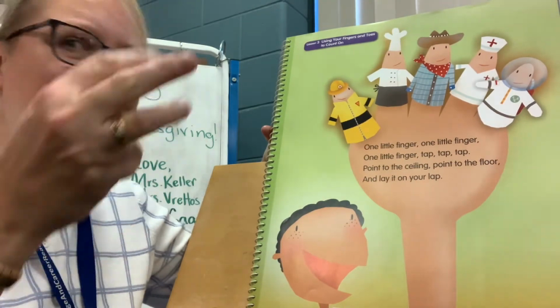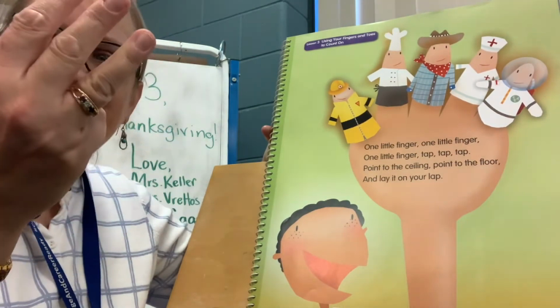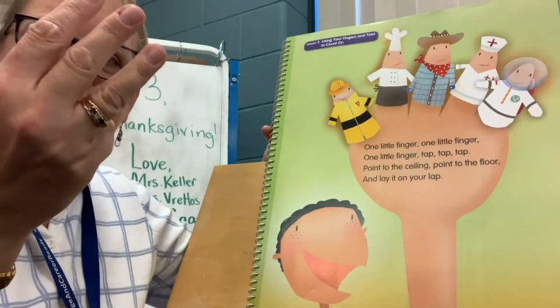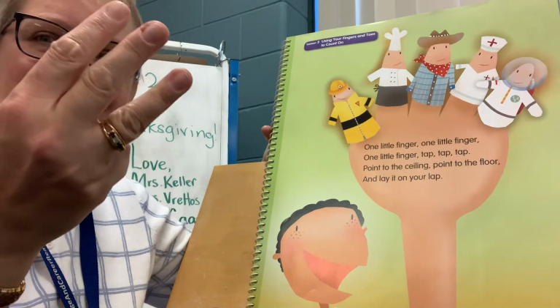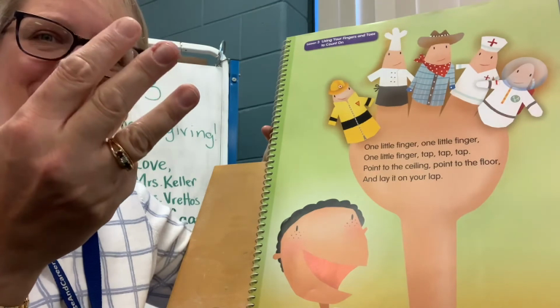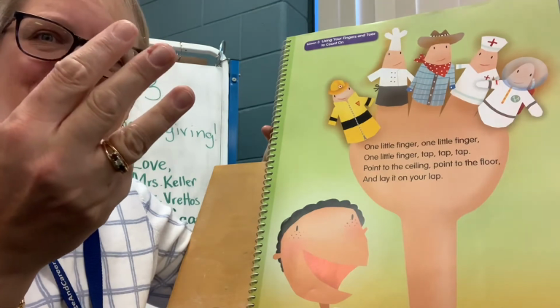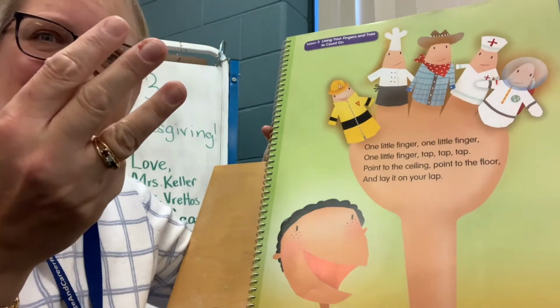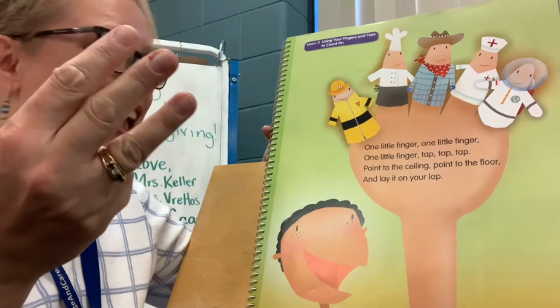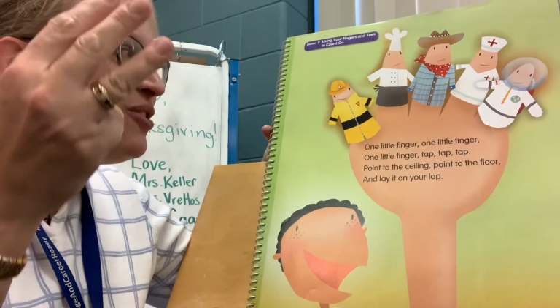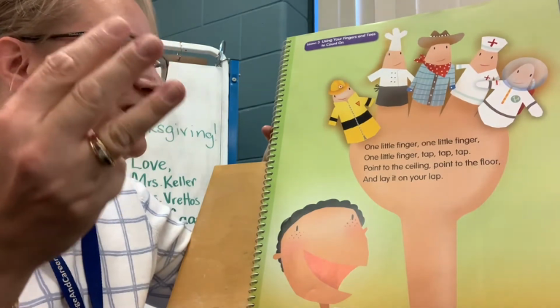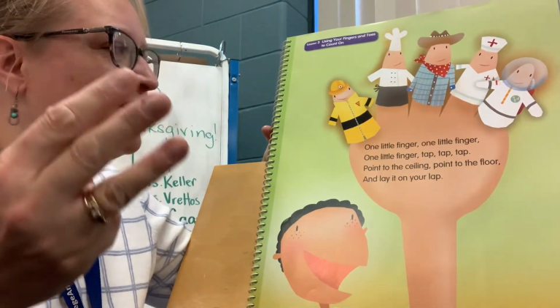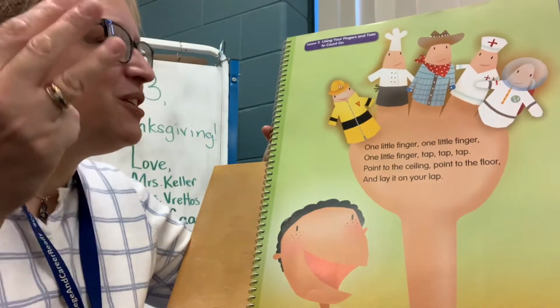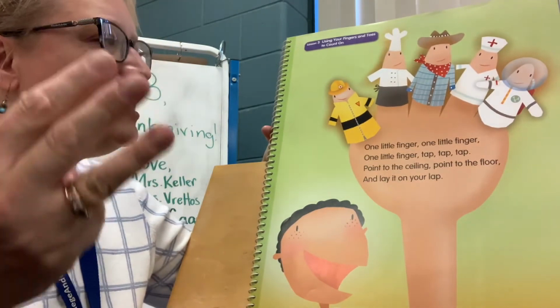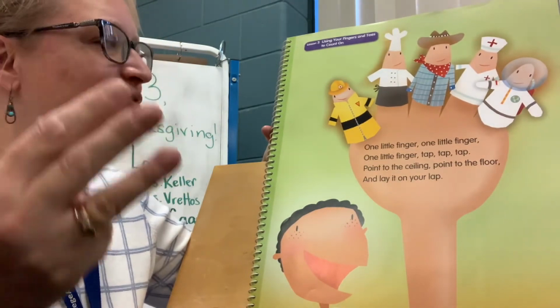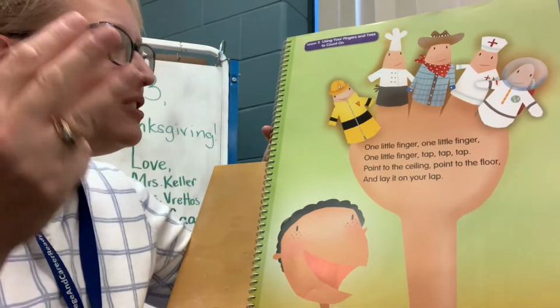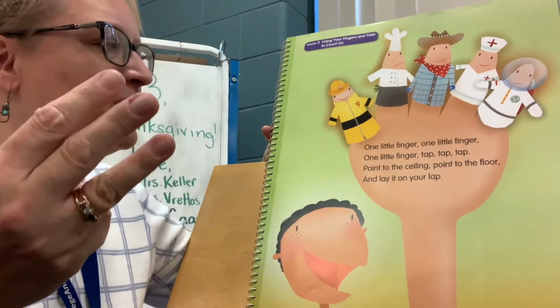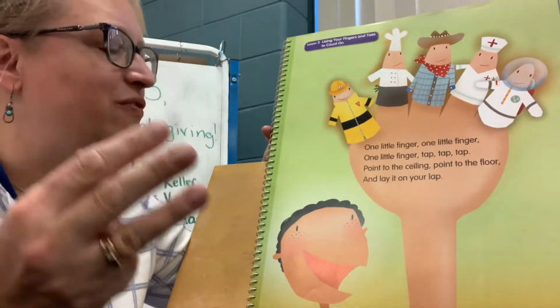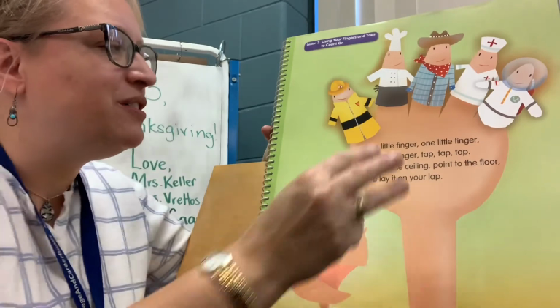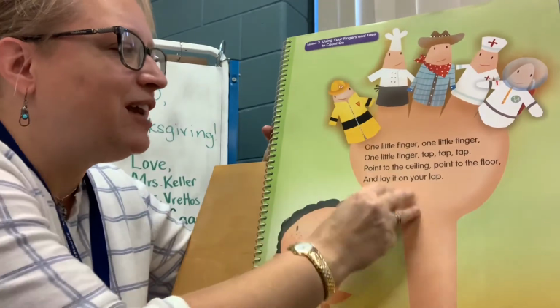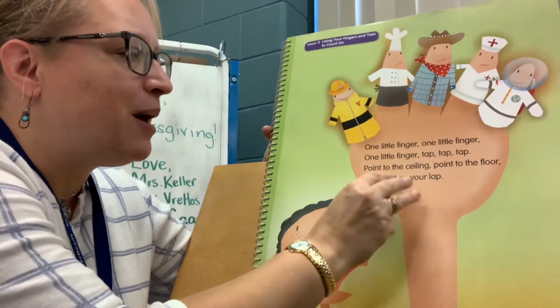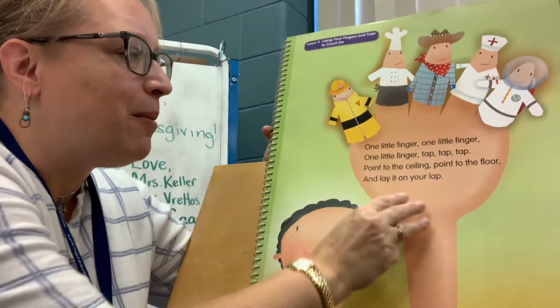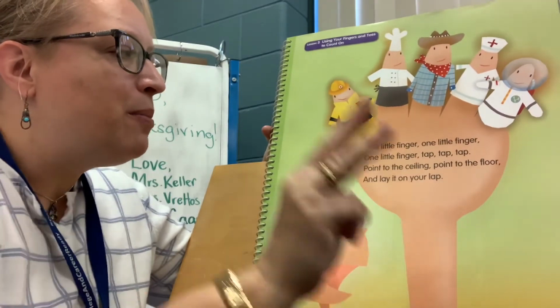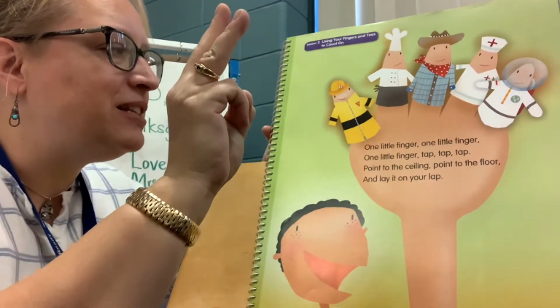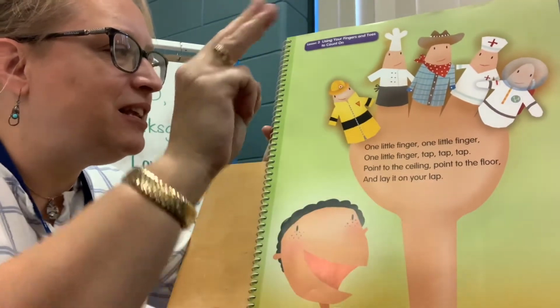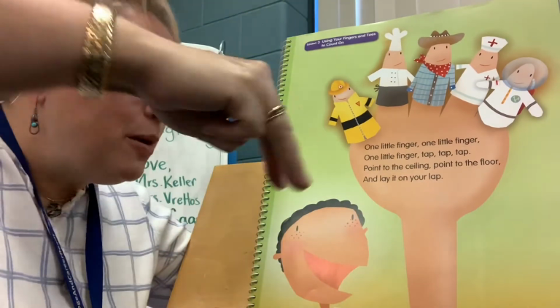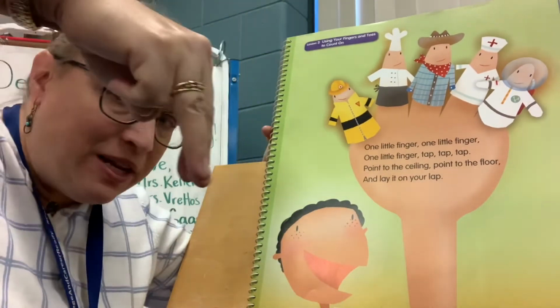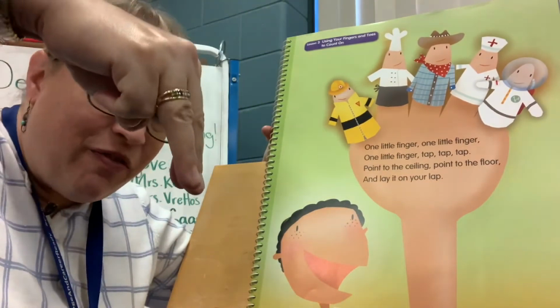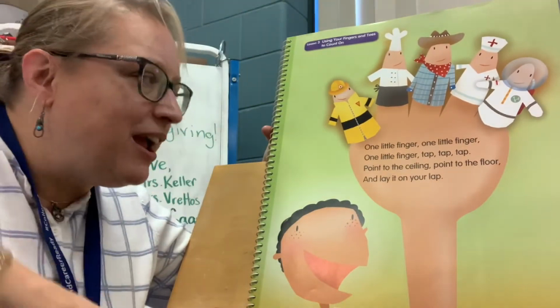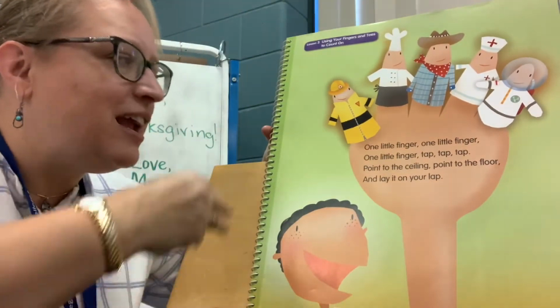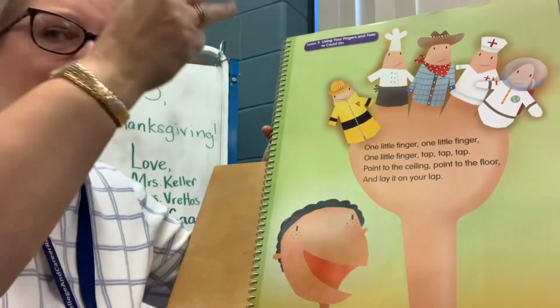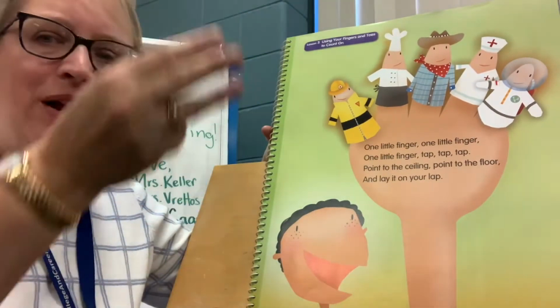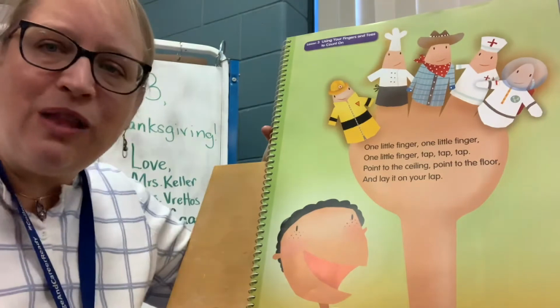Ready for three? Here we go. Three little fingers, three little fingers, three little fingers. Tap, tap, tap. Point to the ceiling, point to the floor, and lay them on your lap.